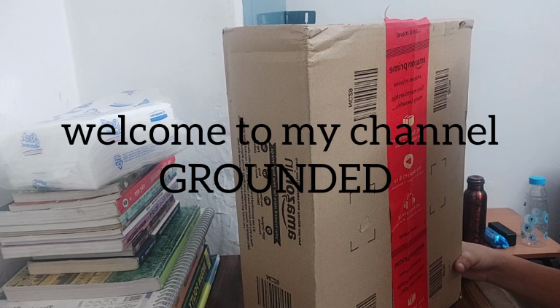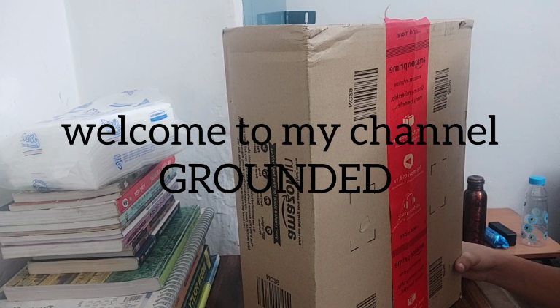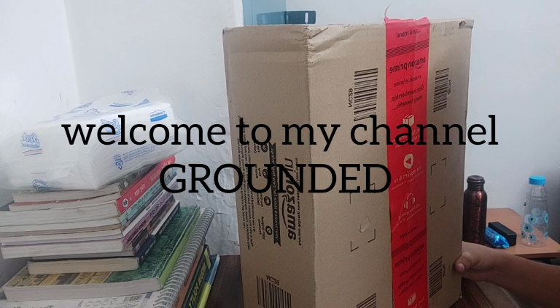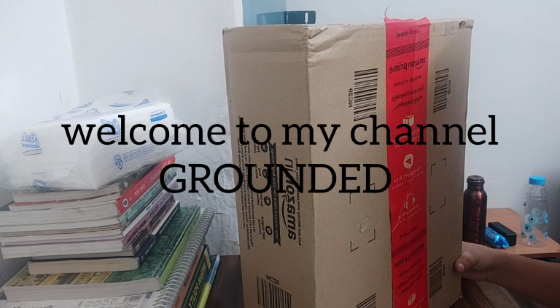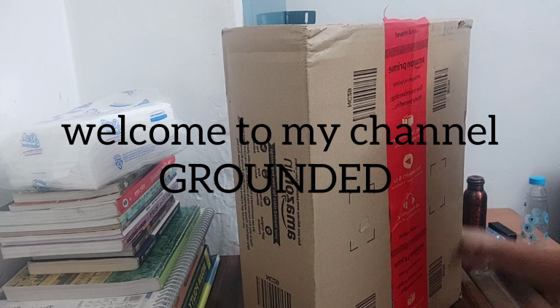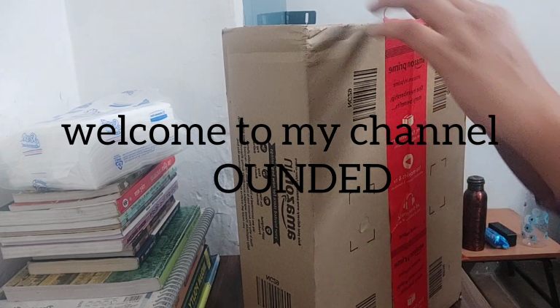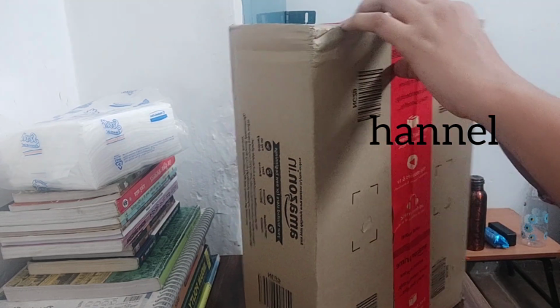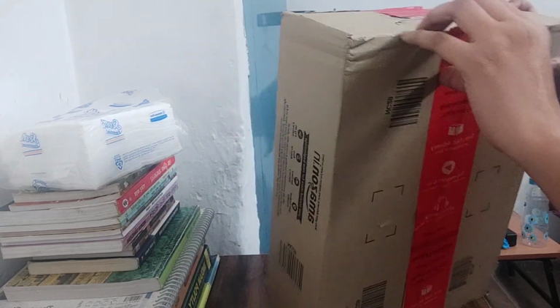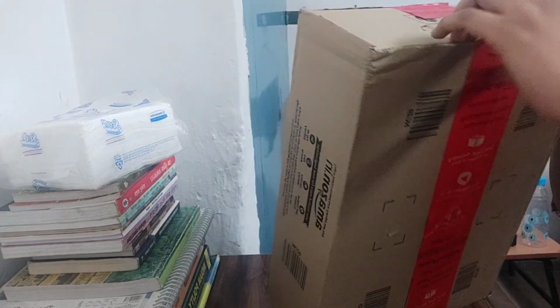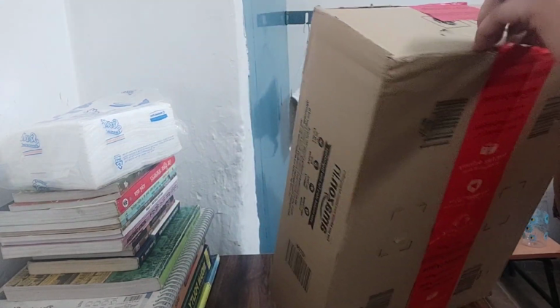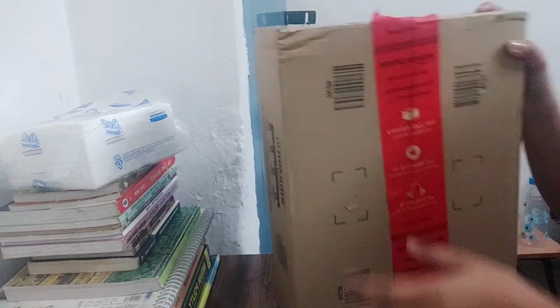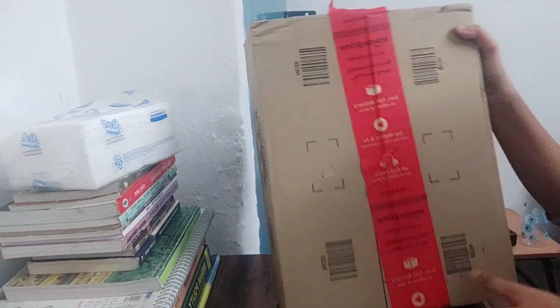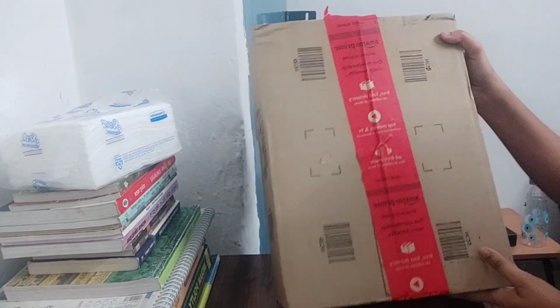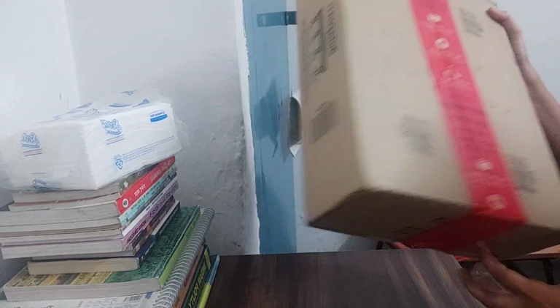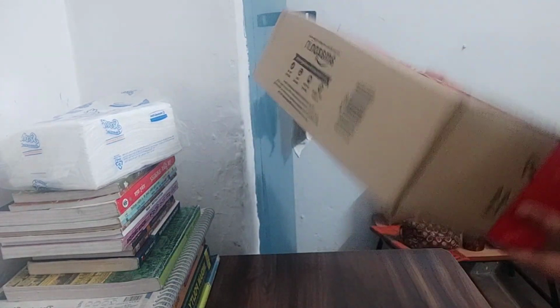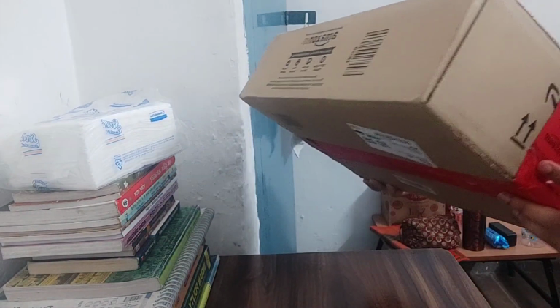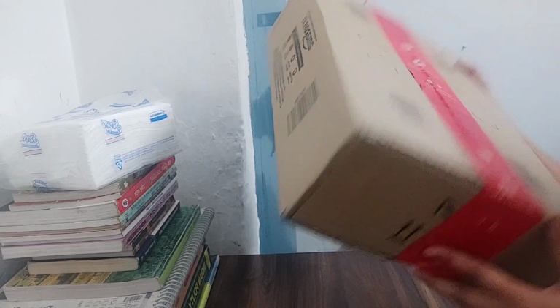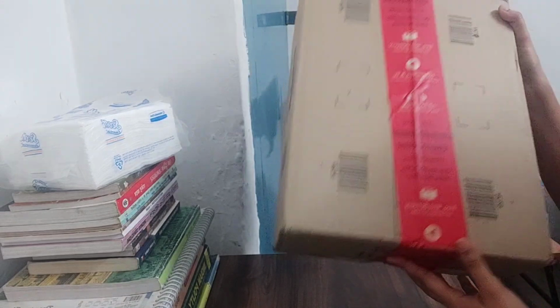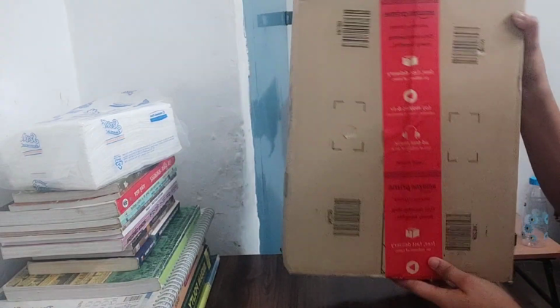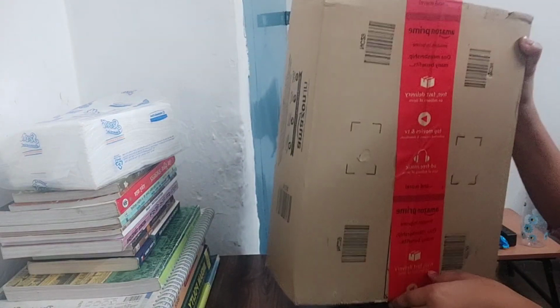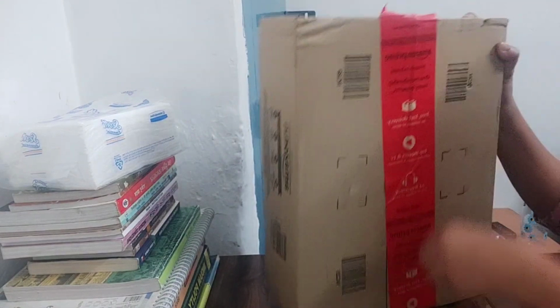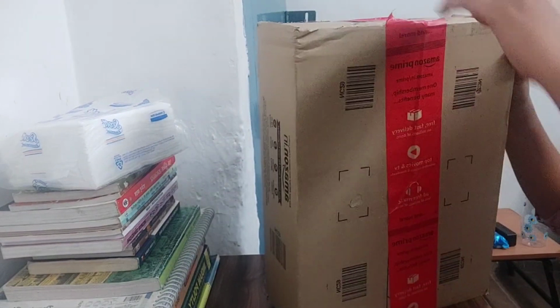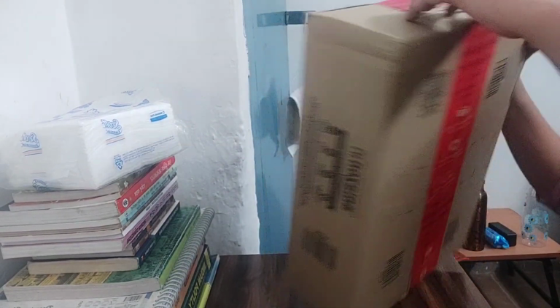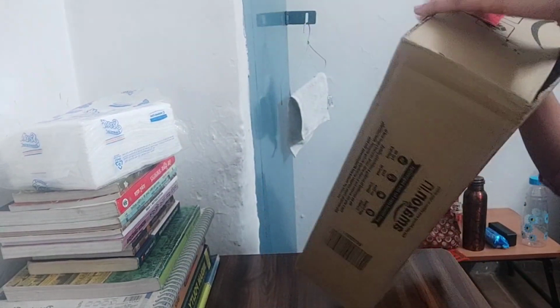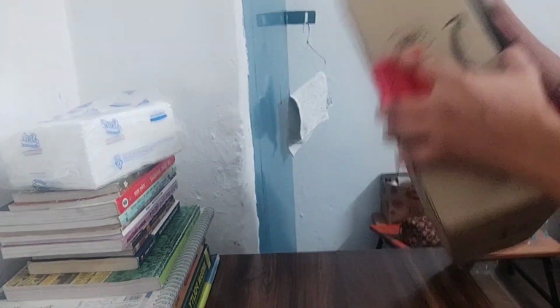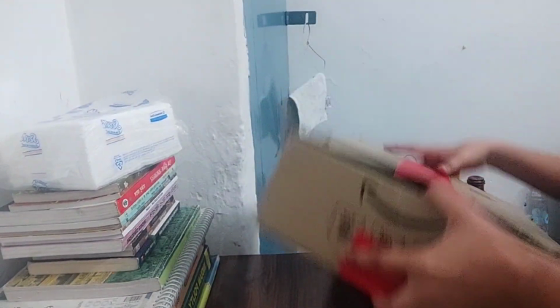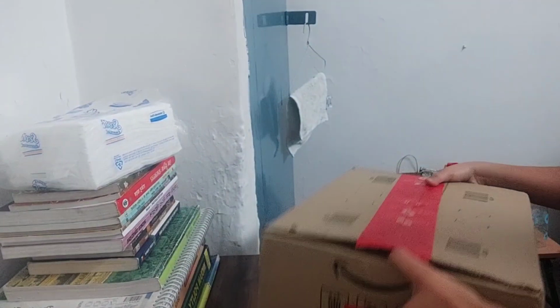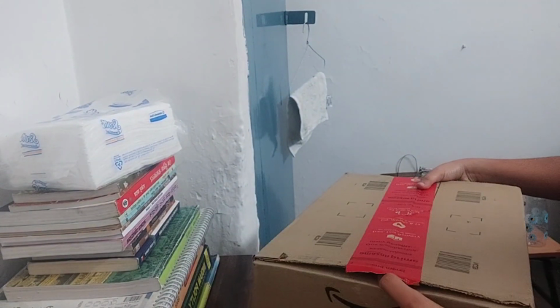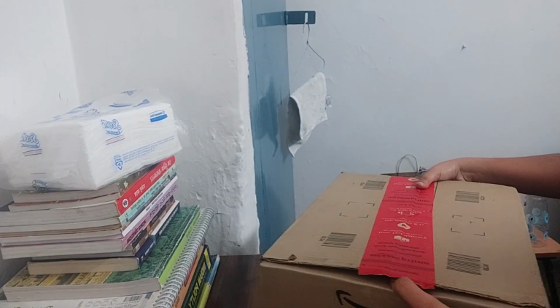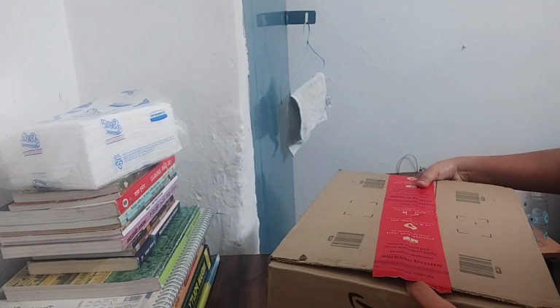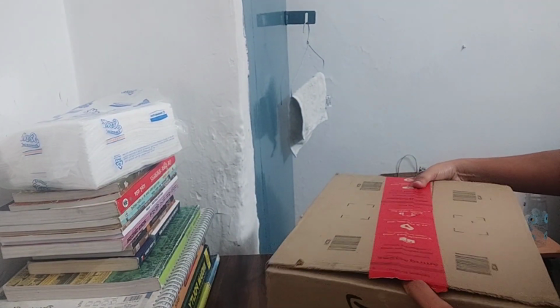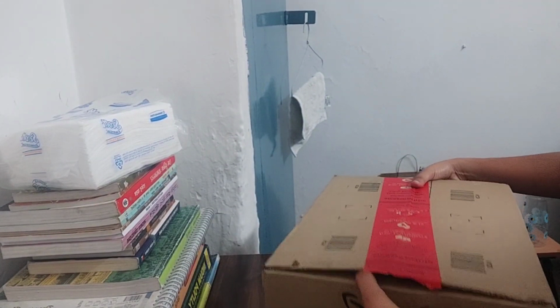Hello guys, welcome to my channel Grounded. Before I ordered an ELV book stand, I had ordered an EasyHeat book stand.